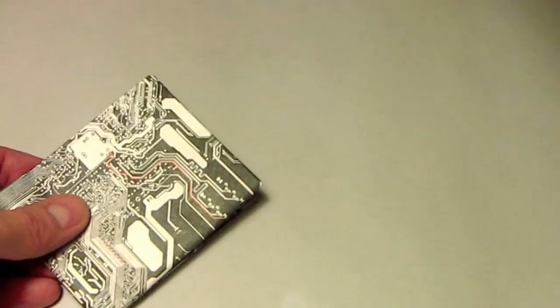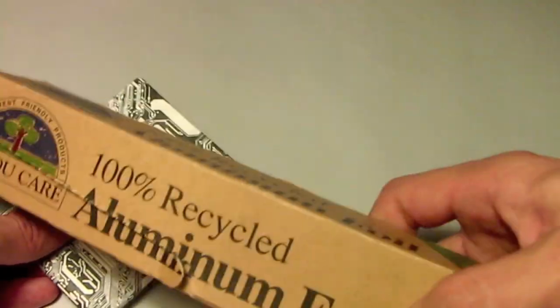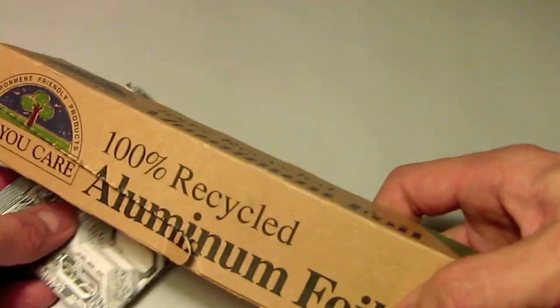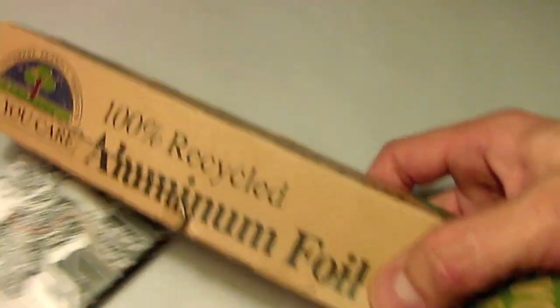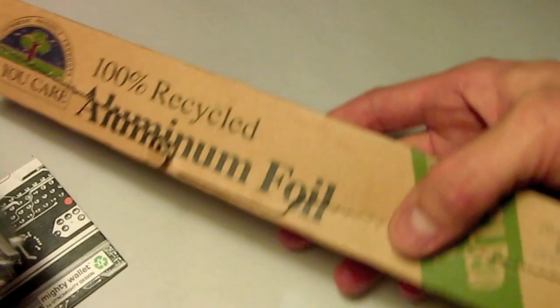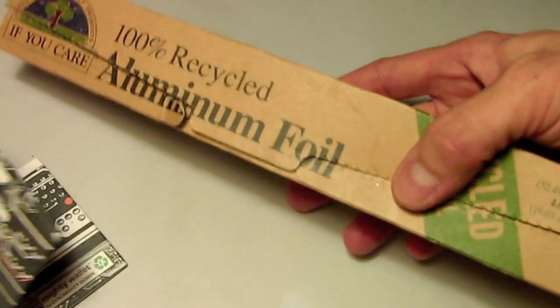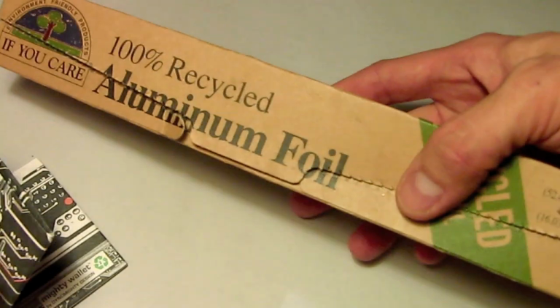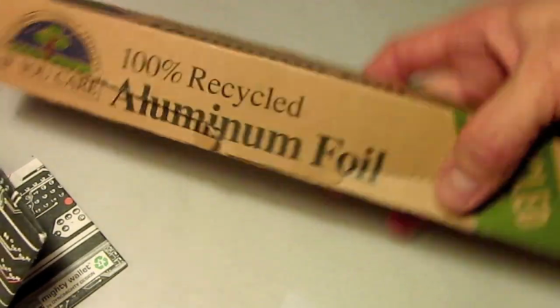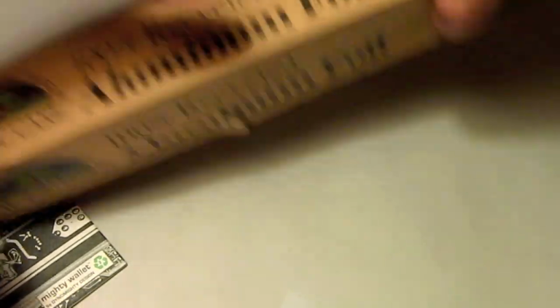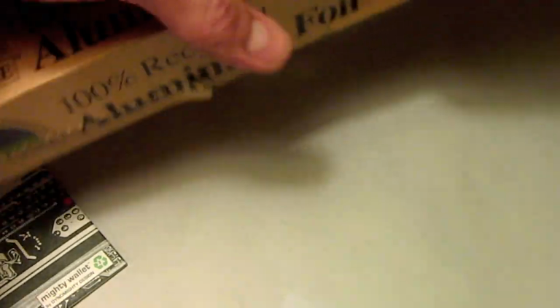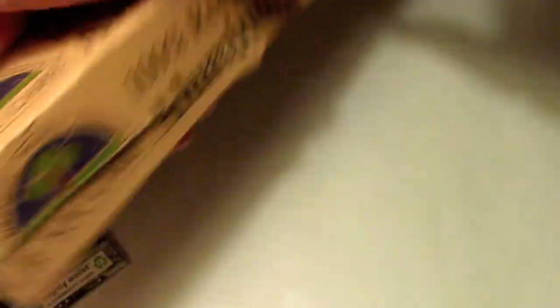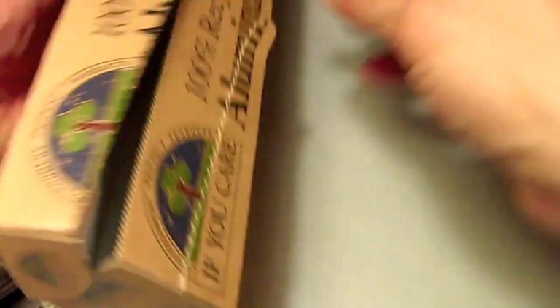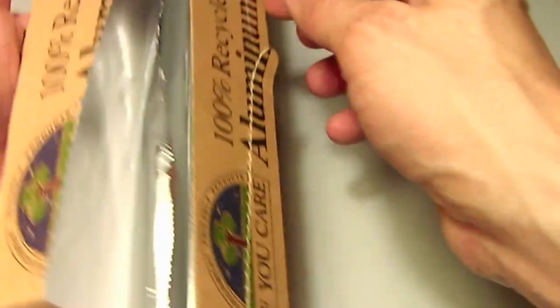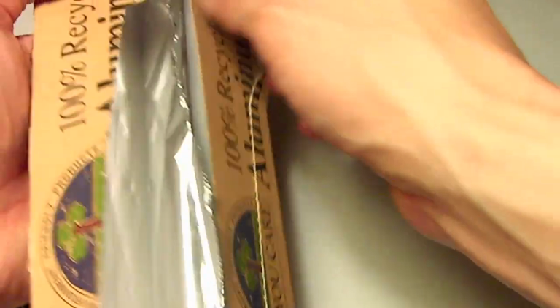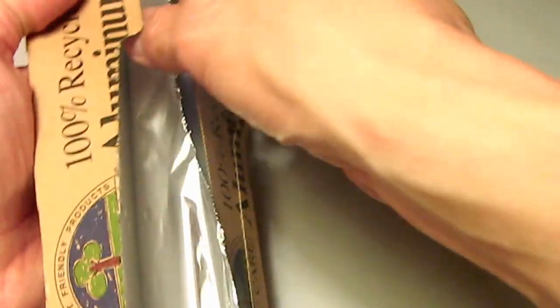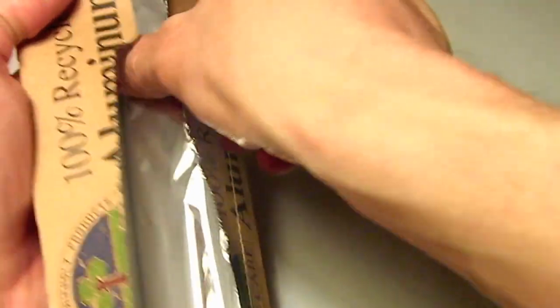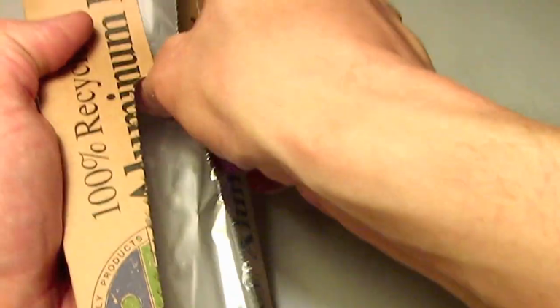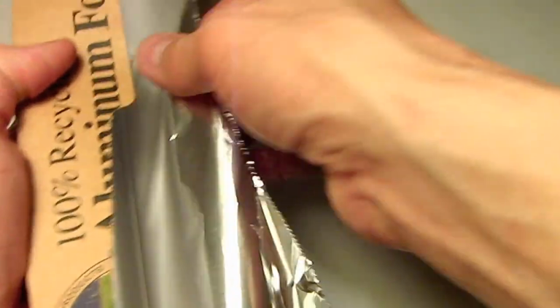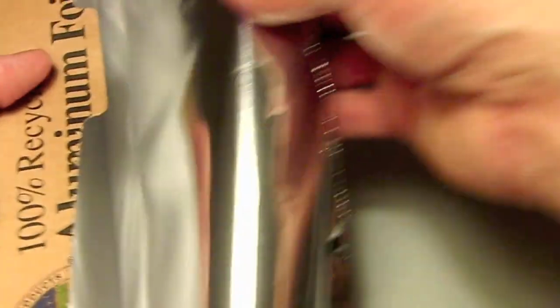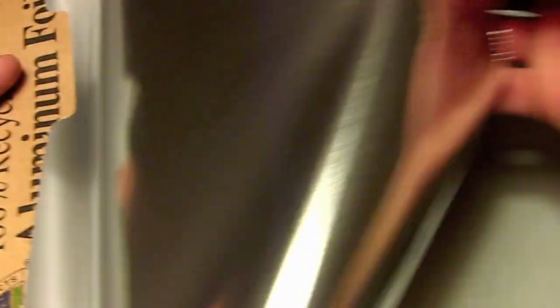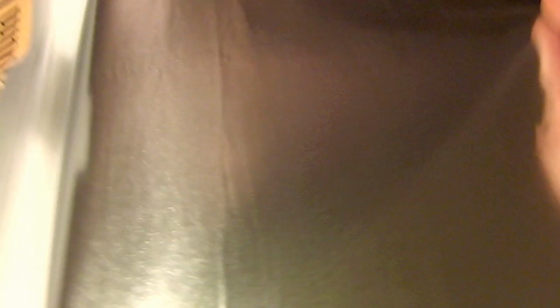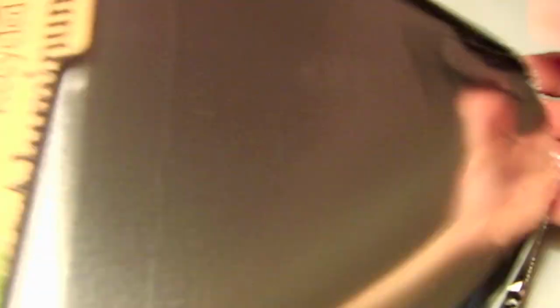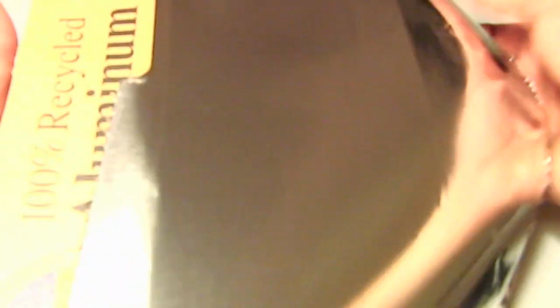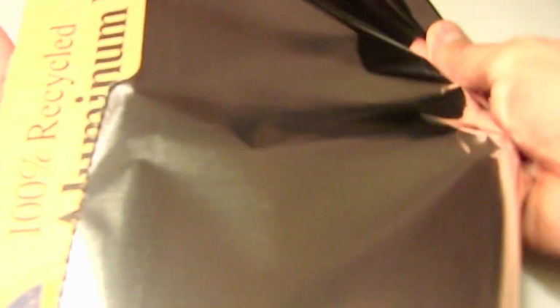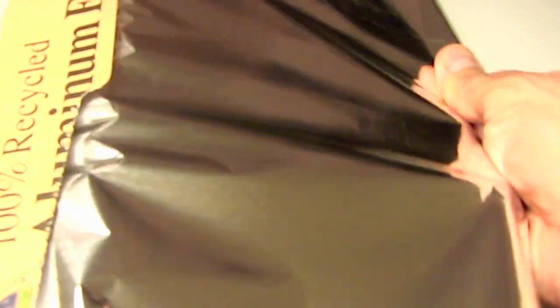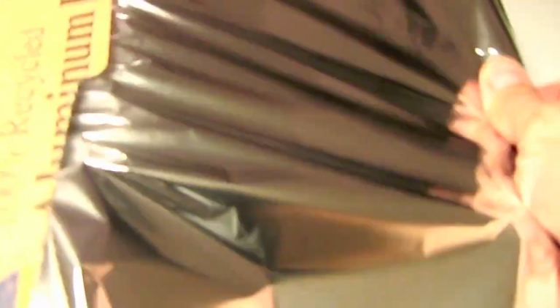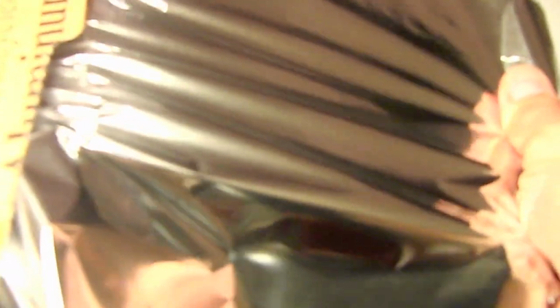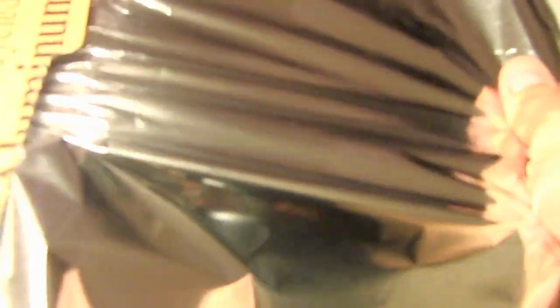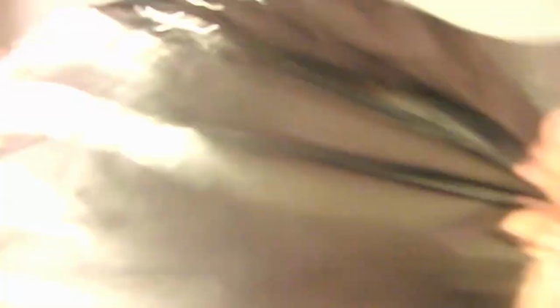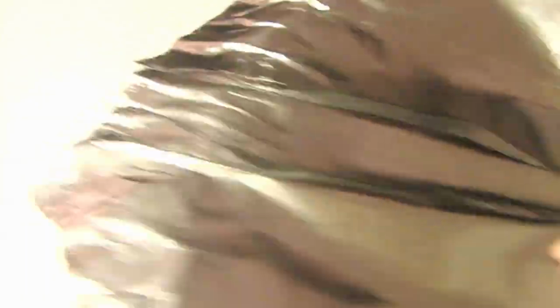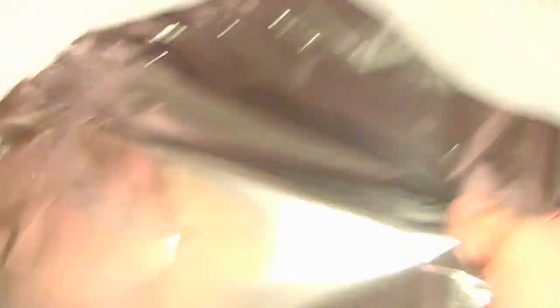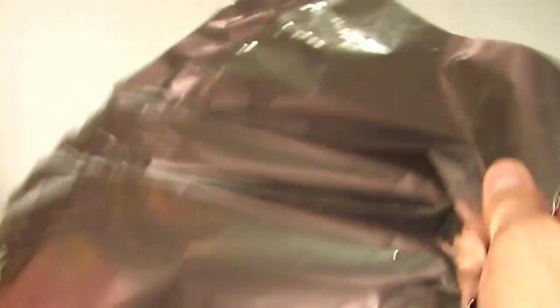All you need is some aluminum foil. In this case, I have recycled aluminum foil, but you don't necessarily need that. Any aluminum foil will do.